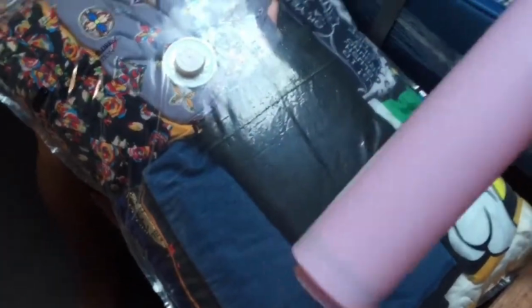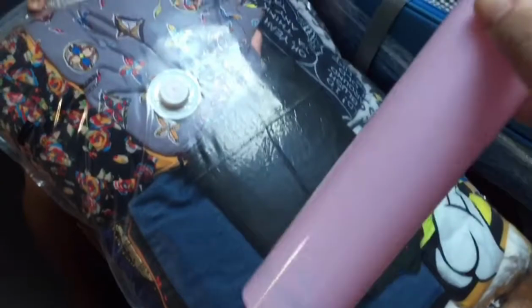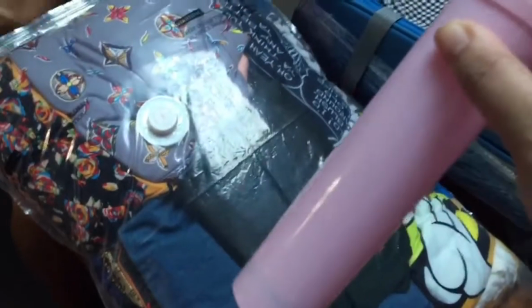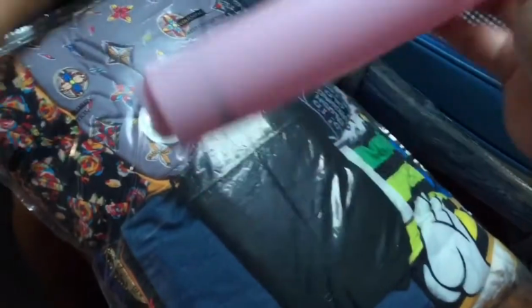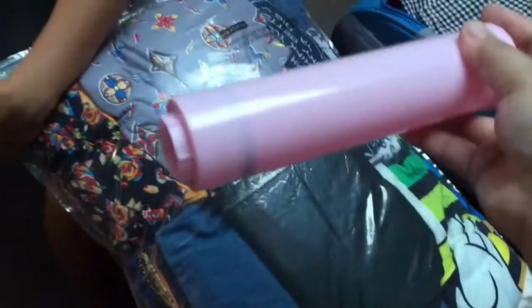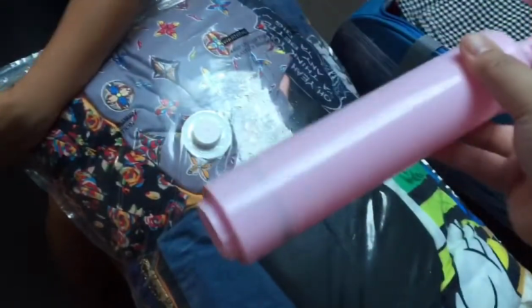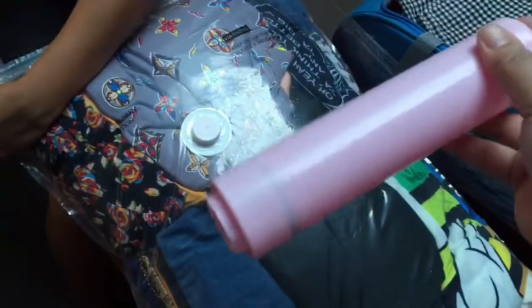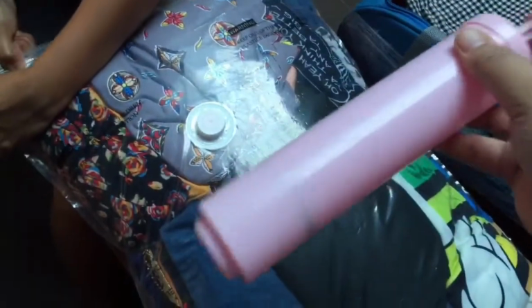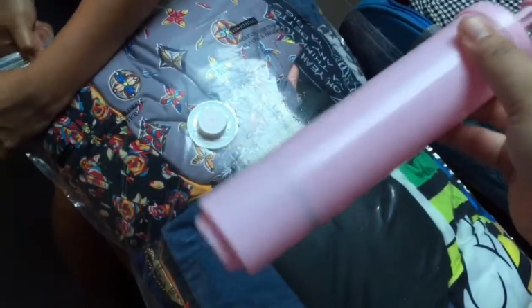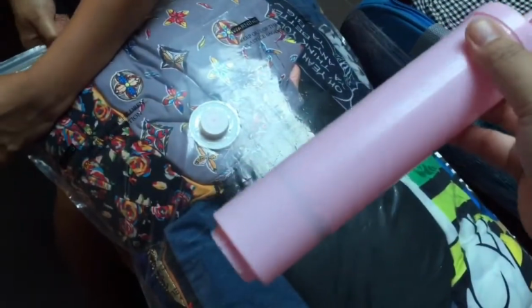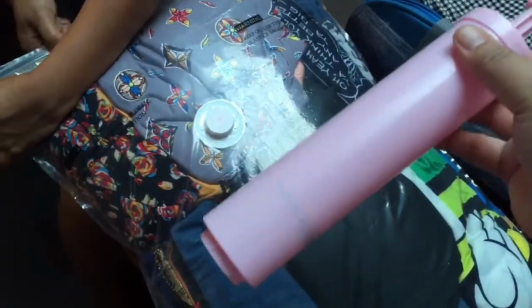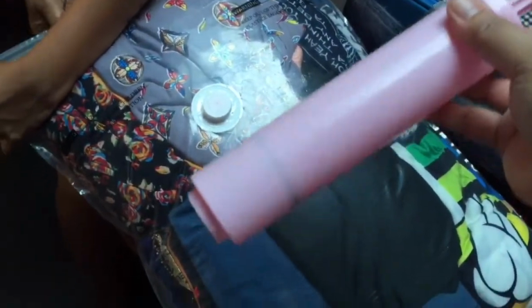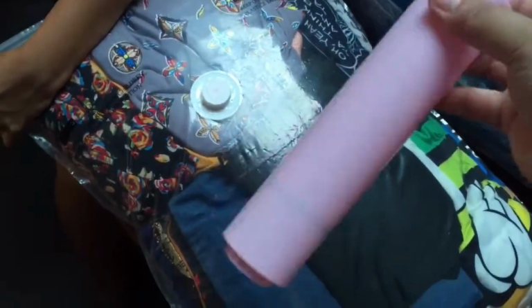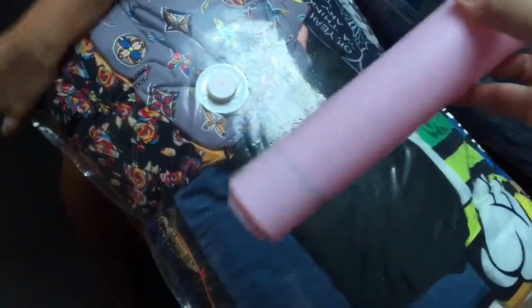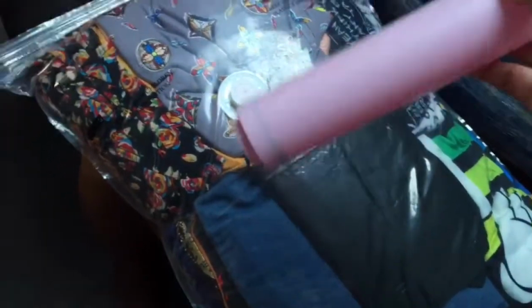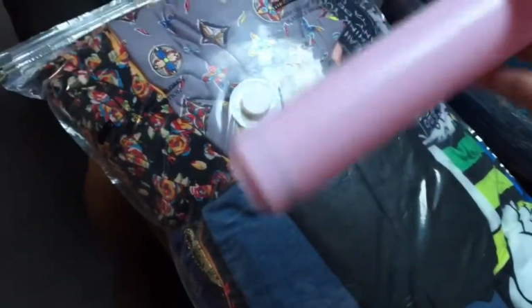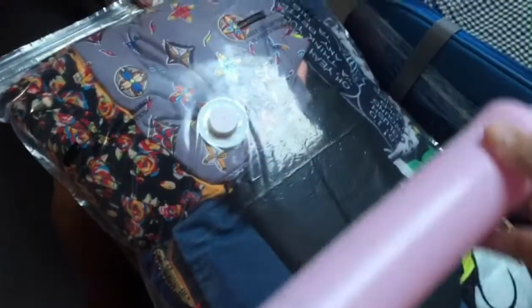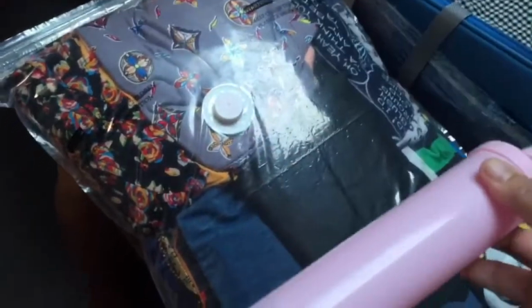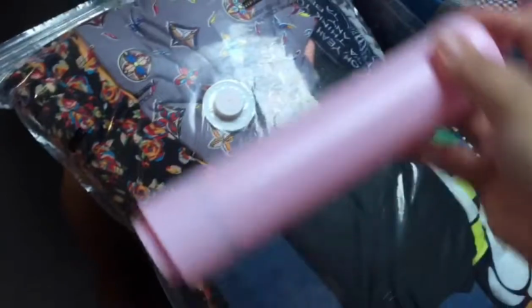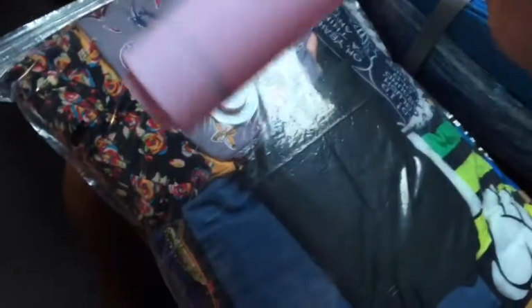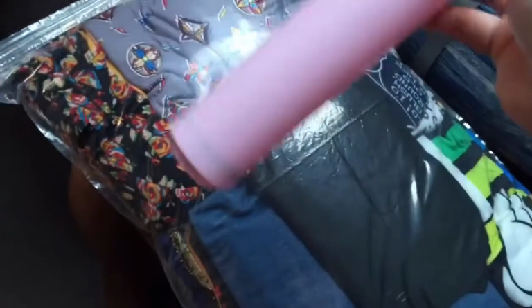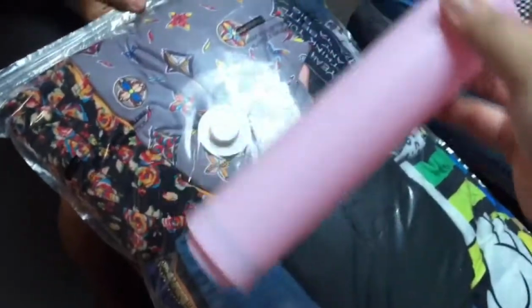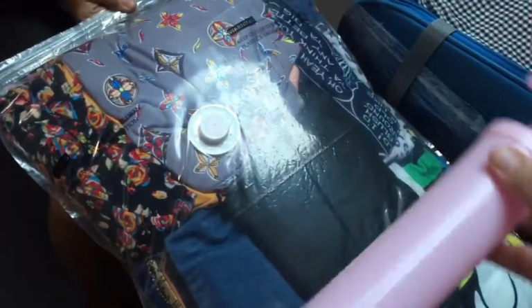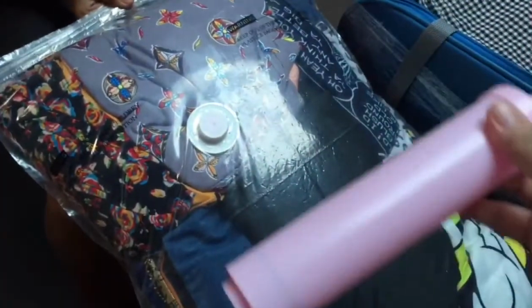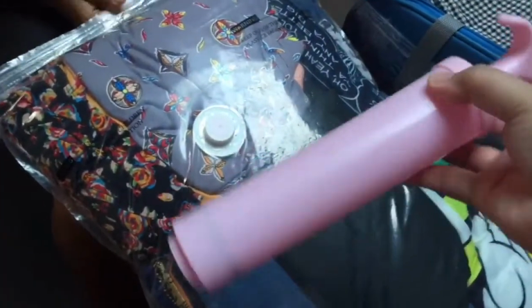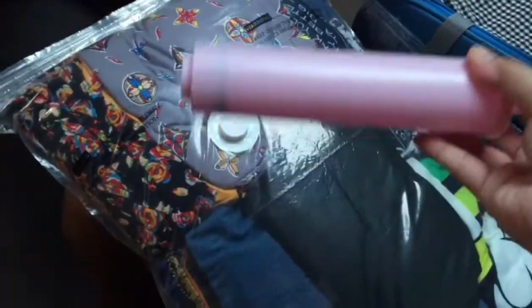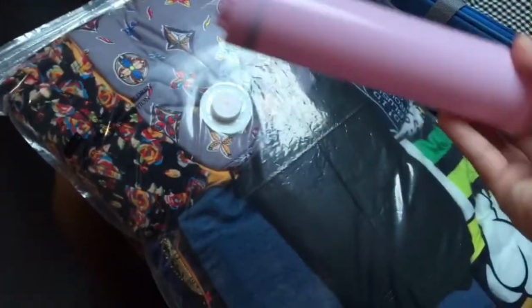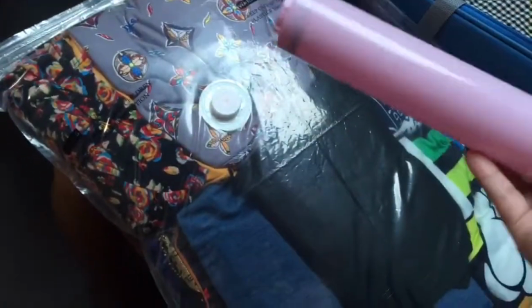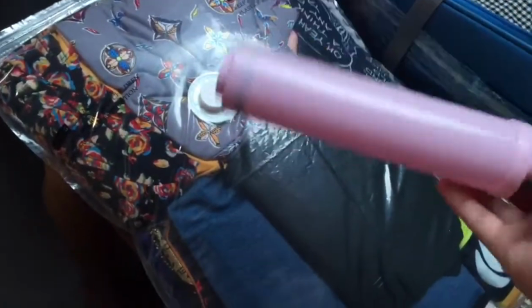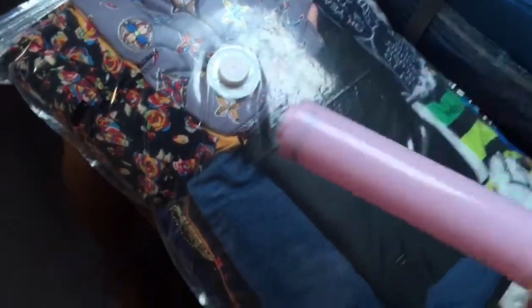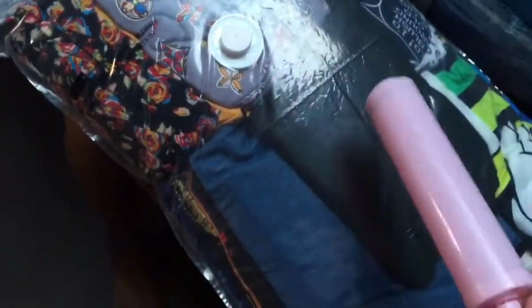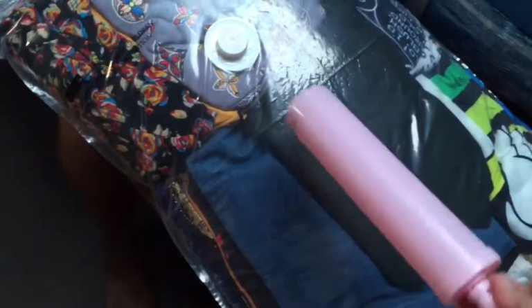Ilalagay ko lang yung description nito kung ano yung pangalan nito. Pump naman. Pumpbacum. Yan, pumpbacum daw yung pangalan.